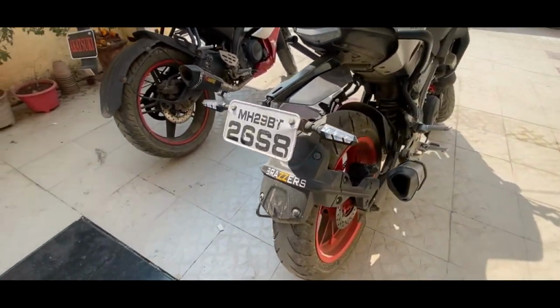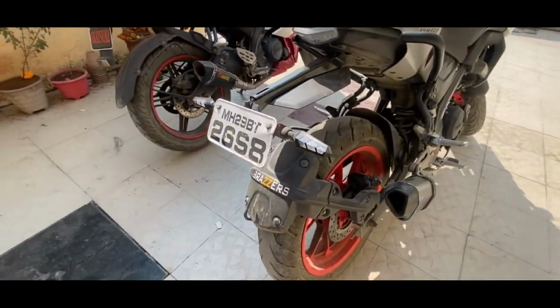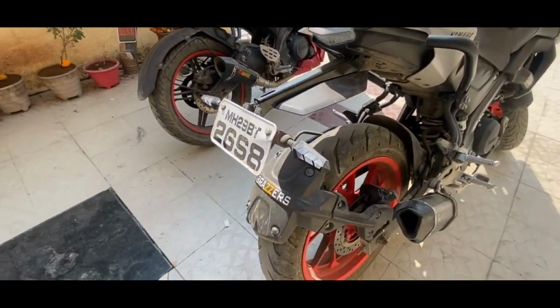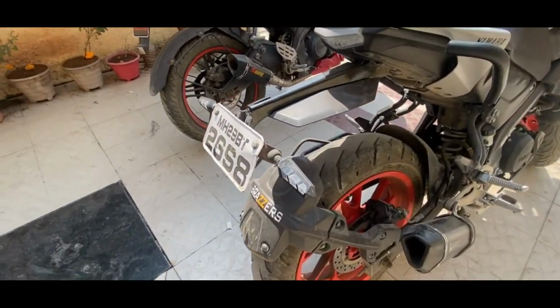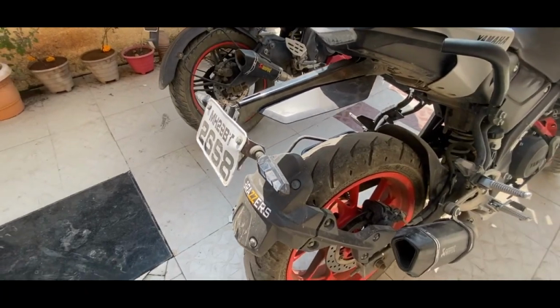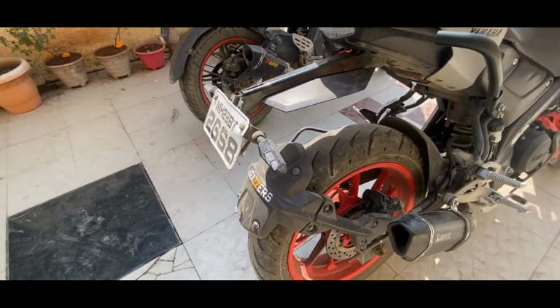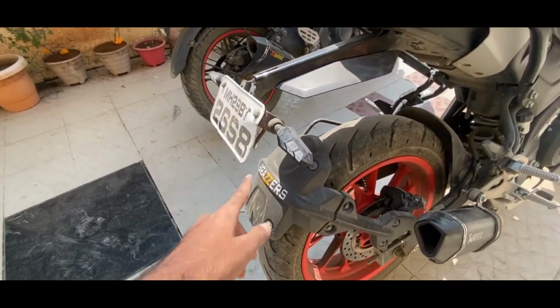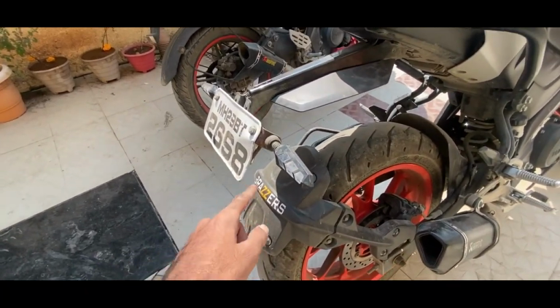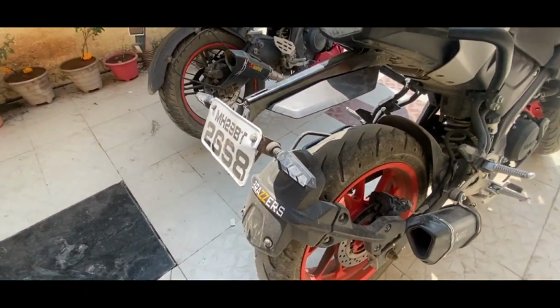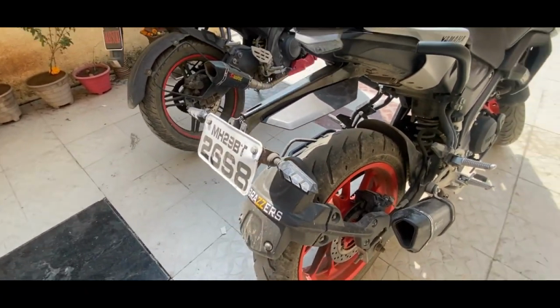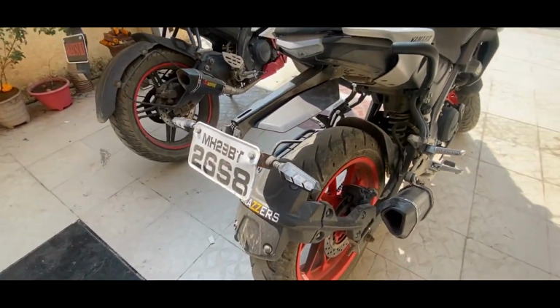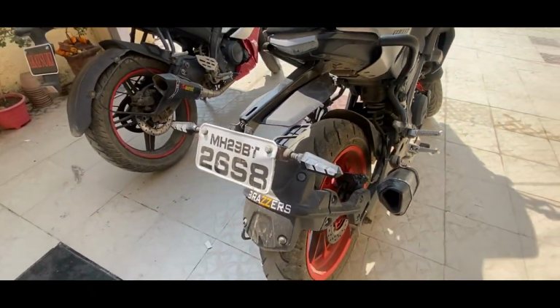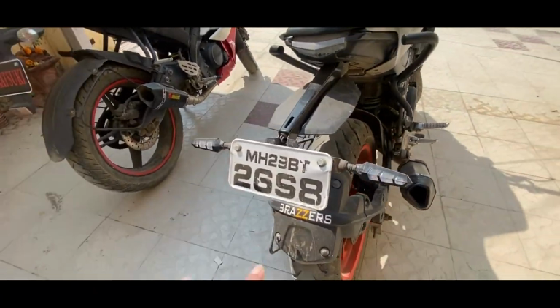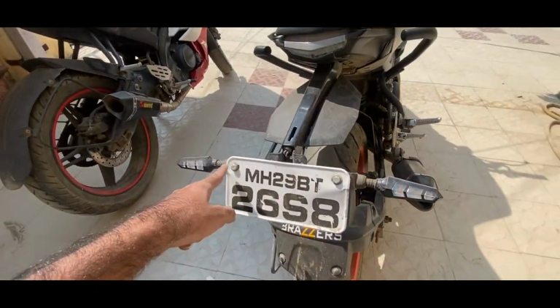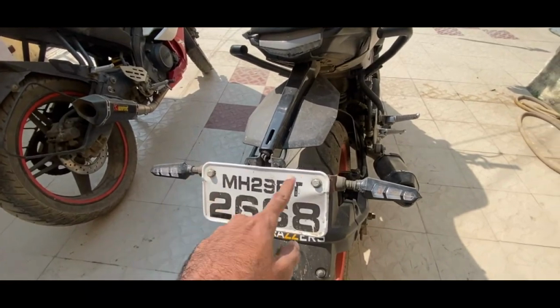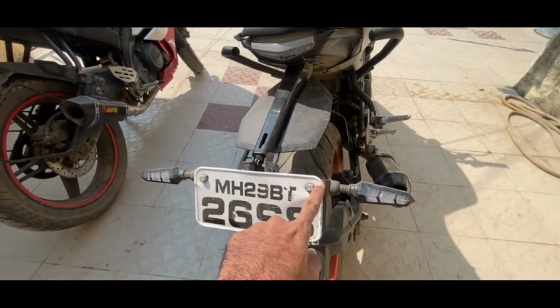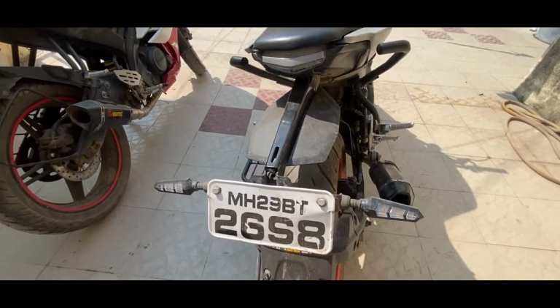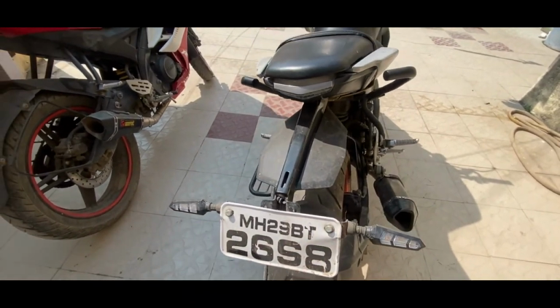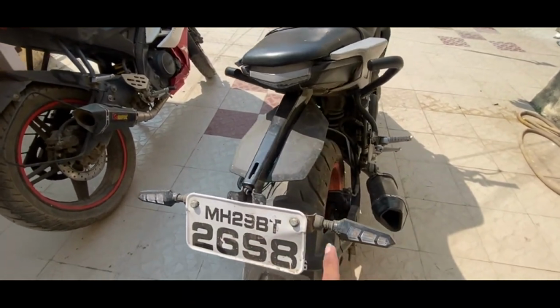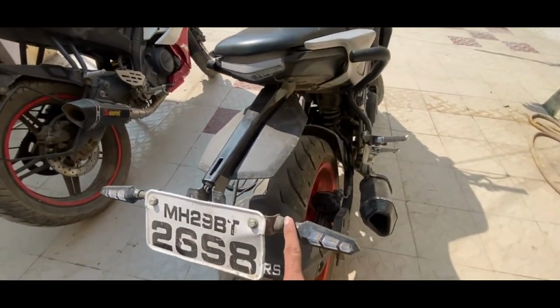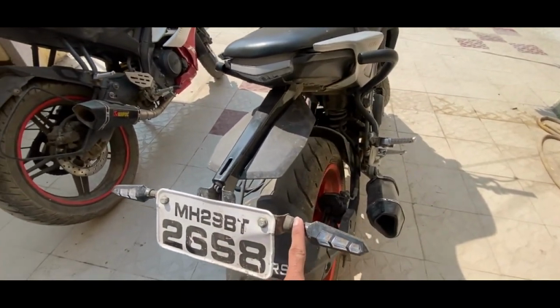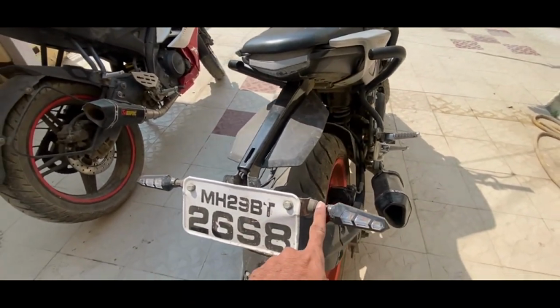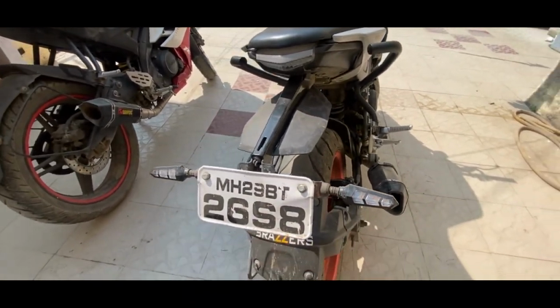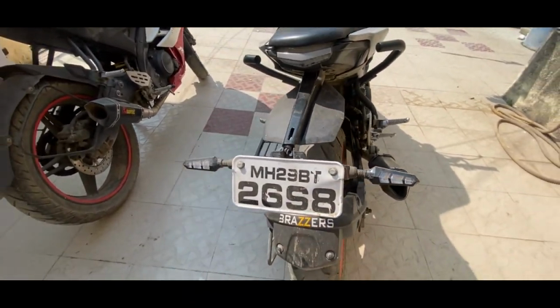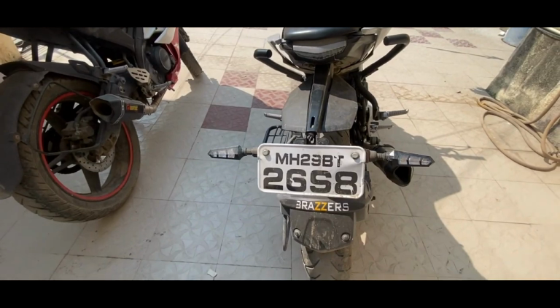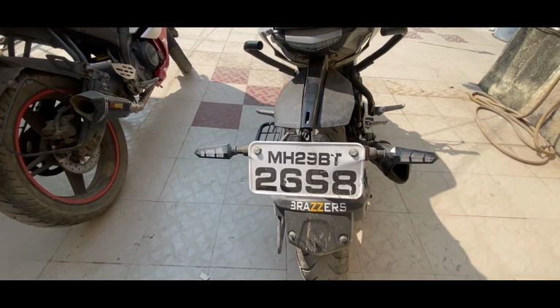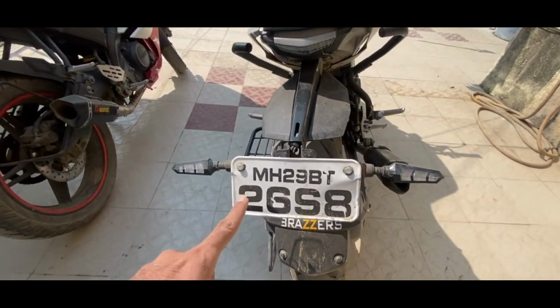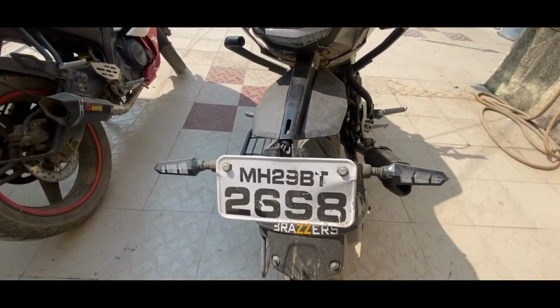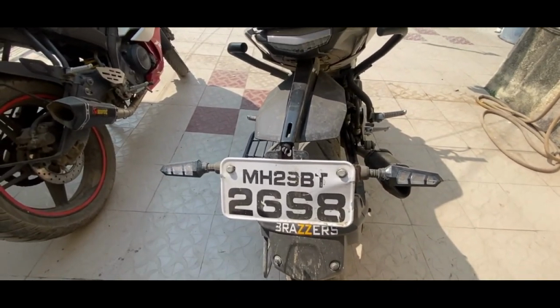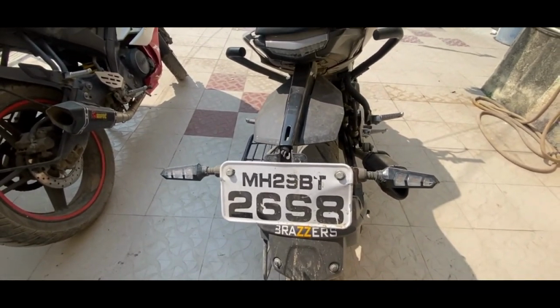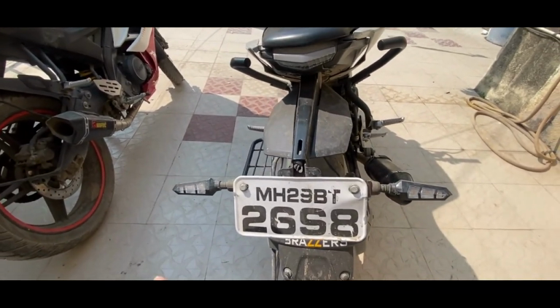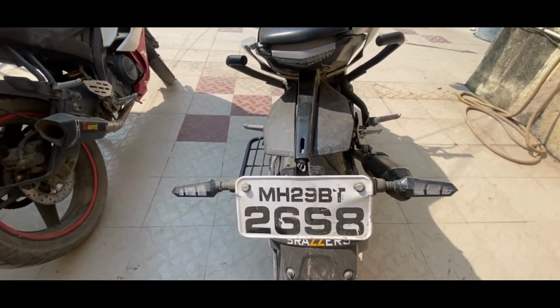Here I have cut it here, and I have cut it here, and here I have cut it here as well. Now I will open the number plate and show you how to see the strip.